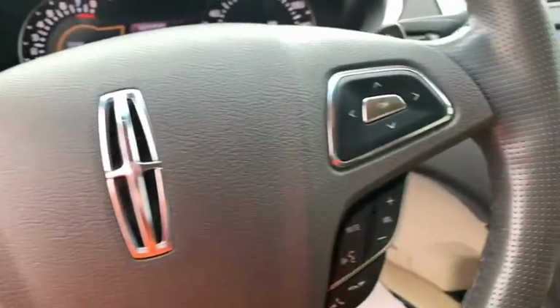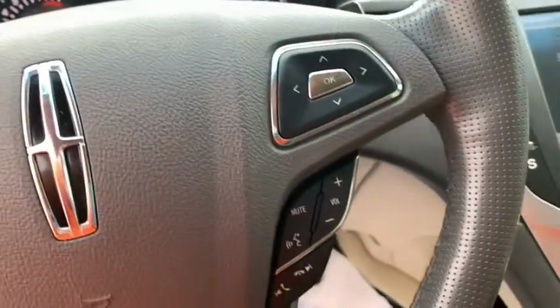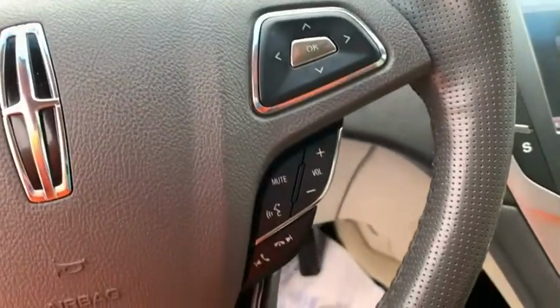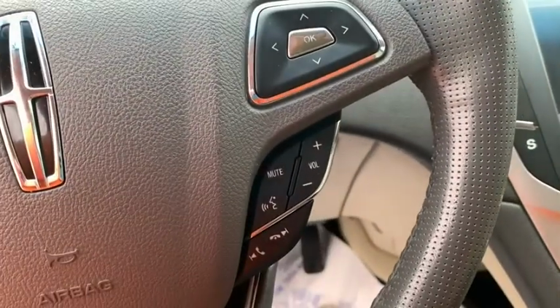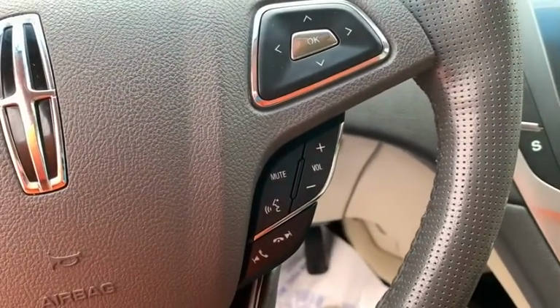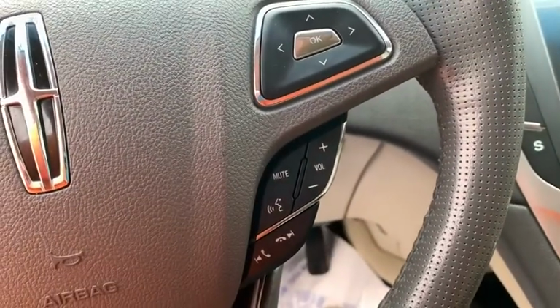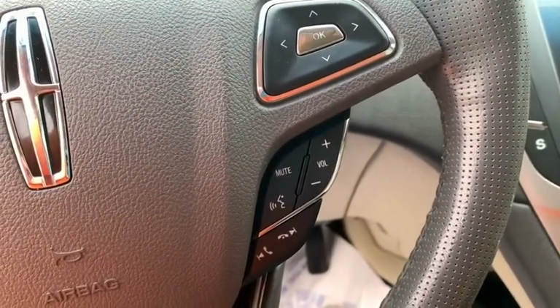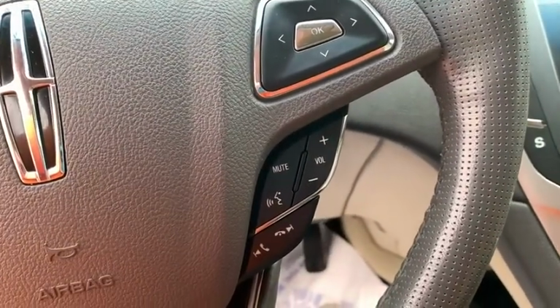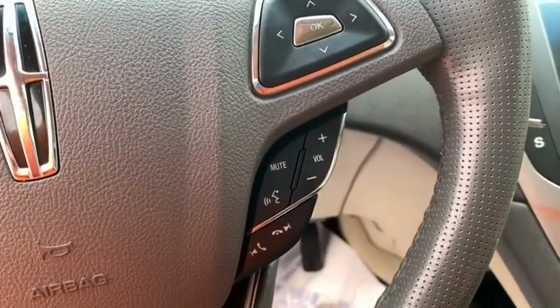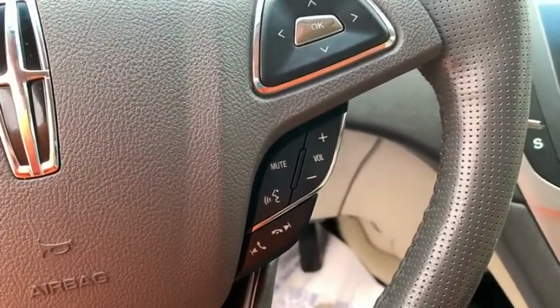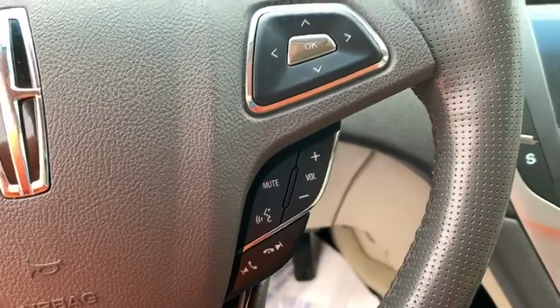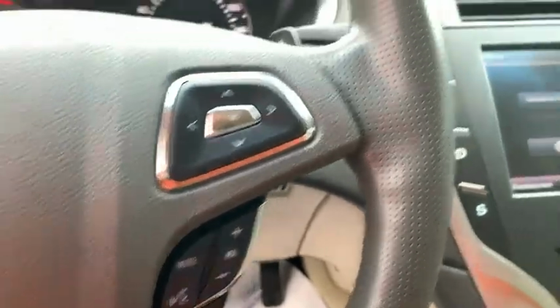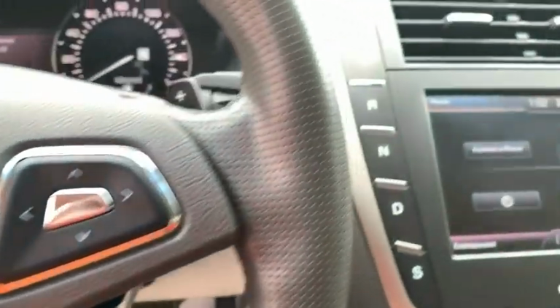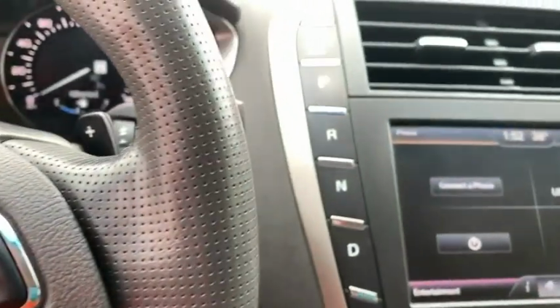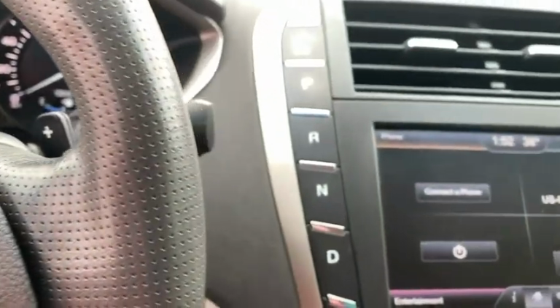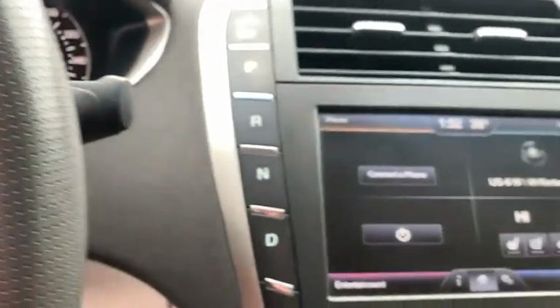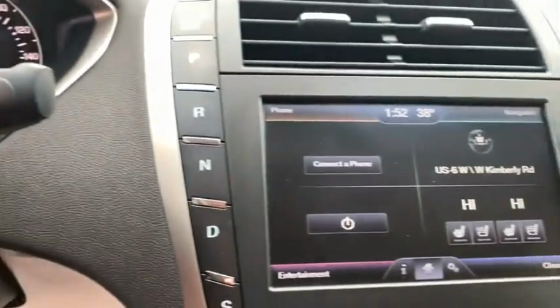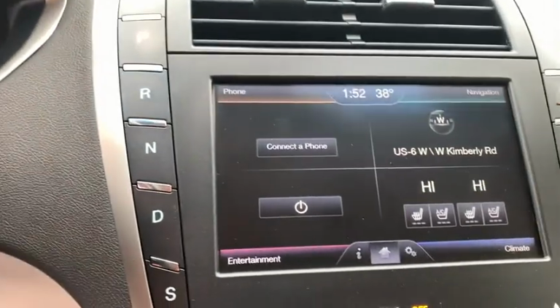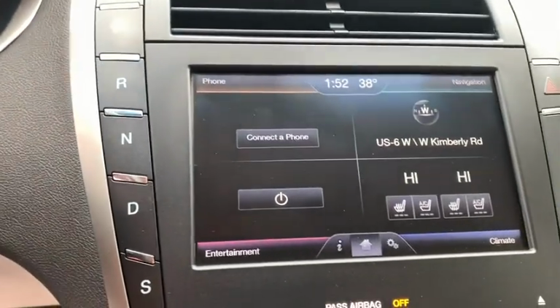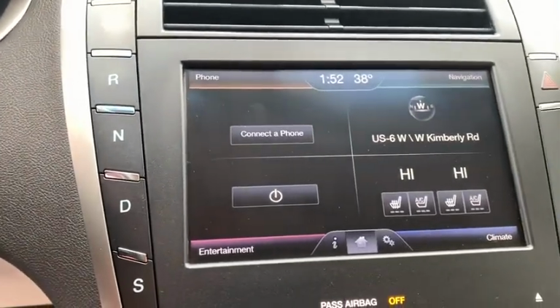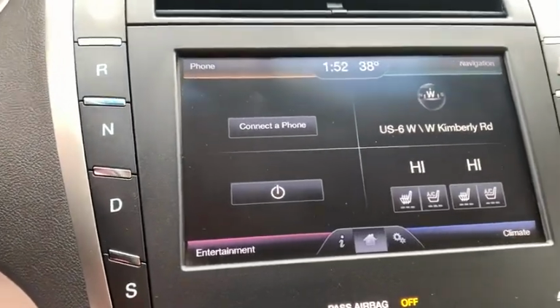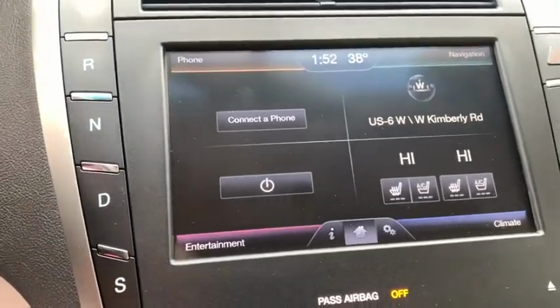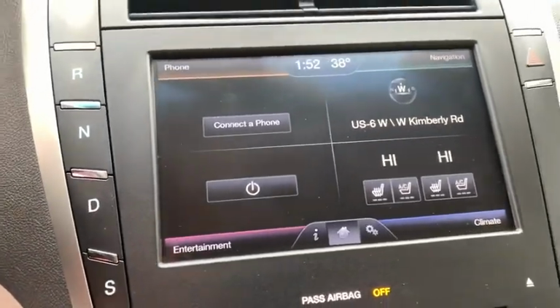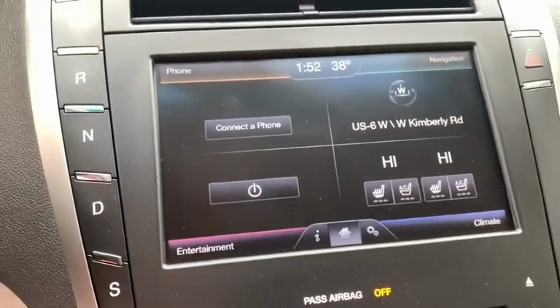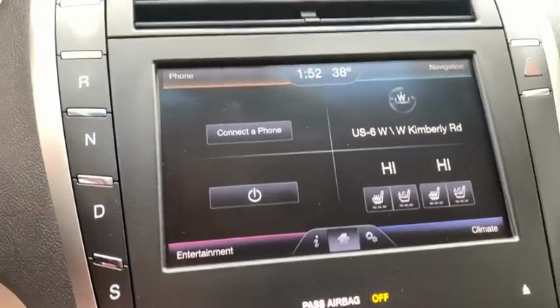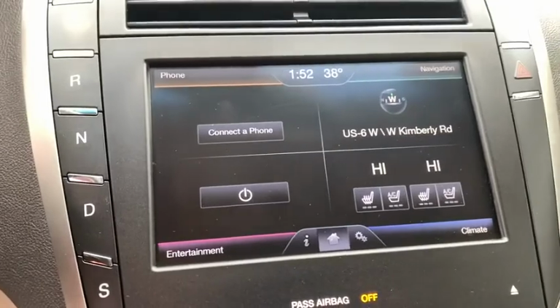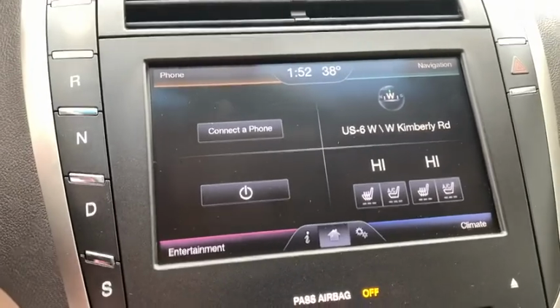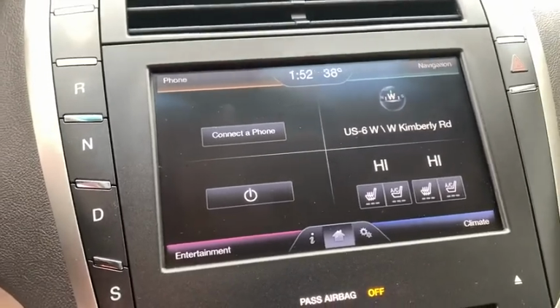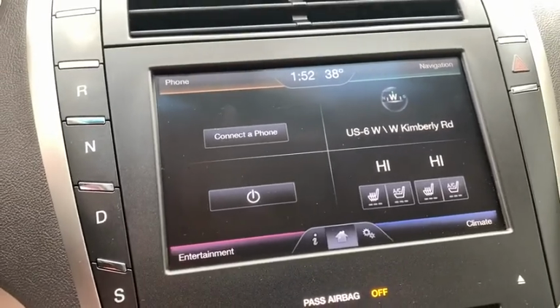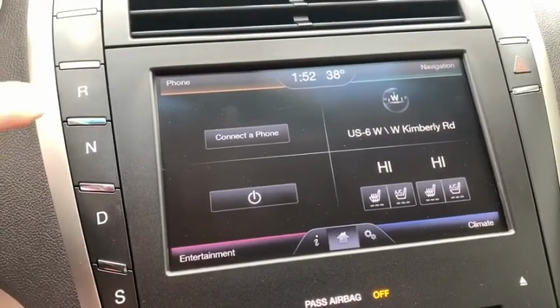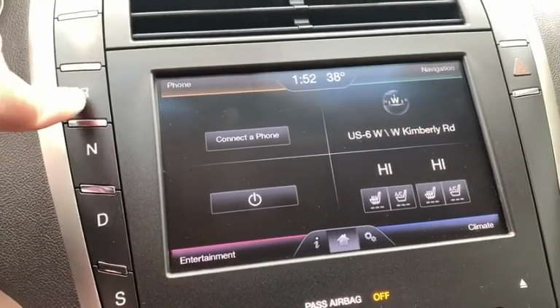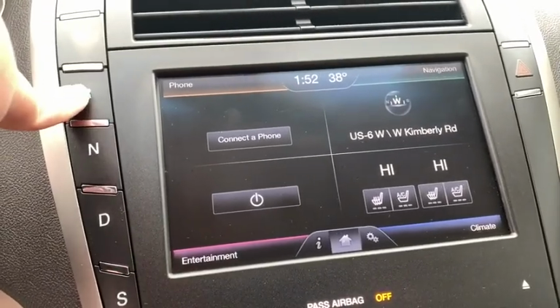Rear window defroster, power windows, CD player, security system, electronic stability control, compass, heated front seat, trip computer, panic alarm, and brake assist.